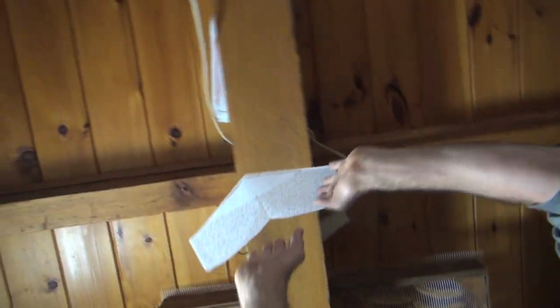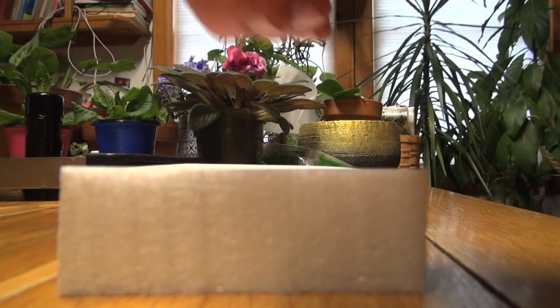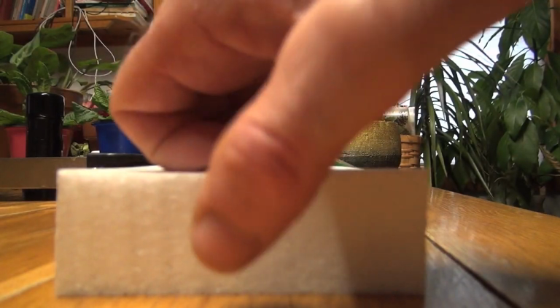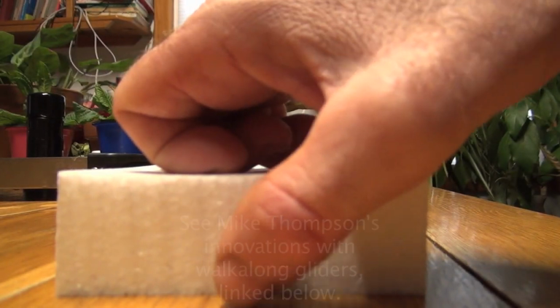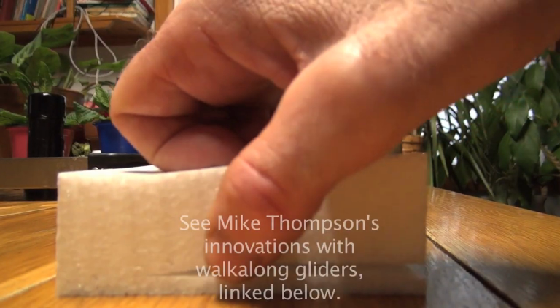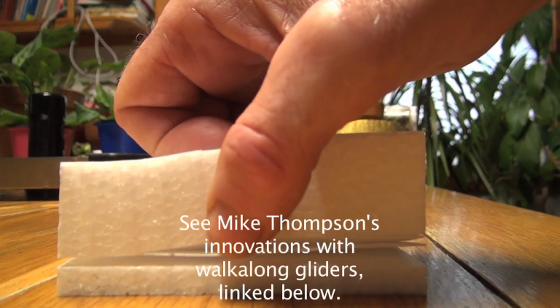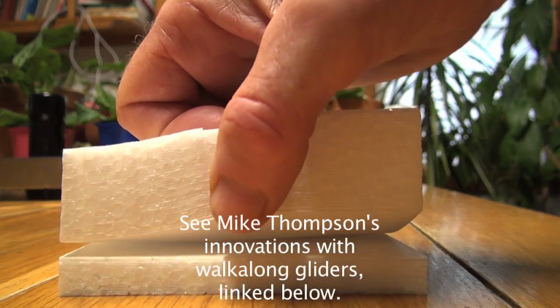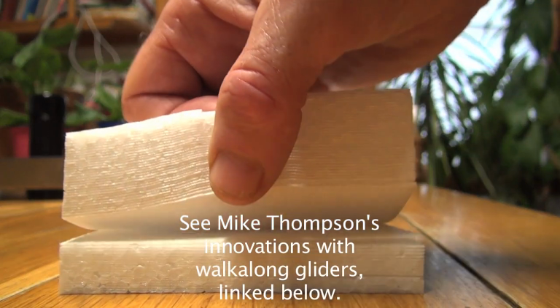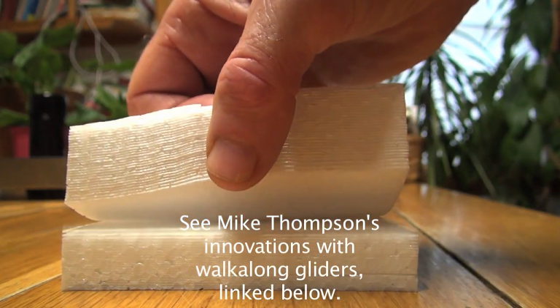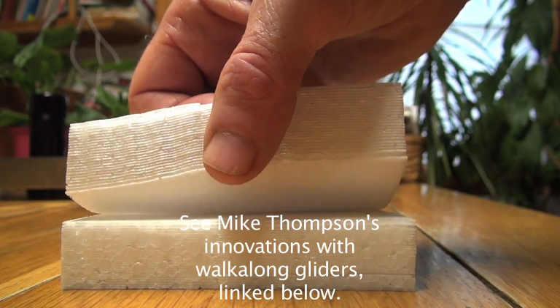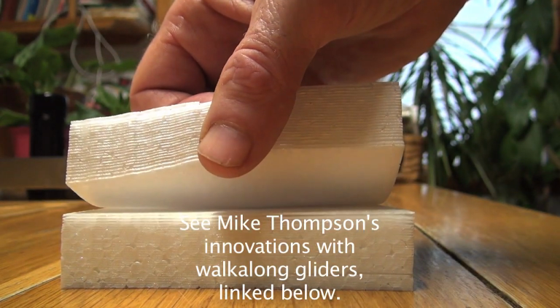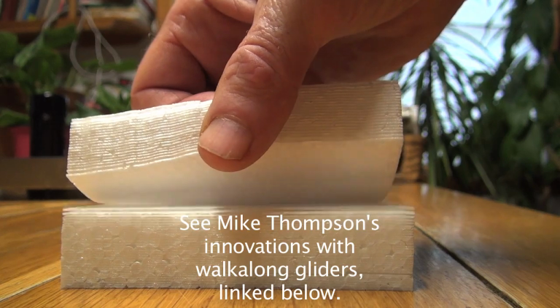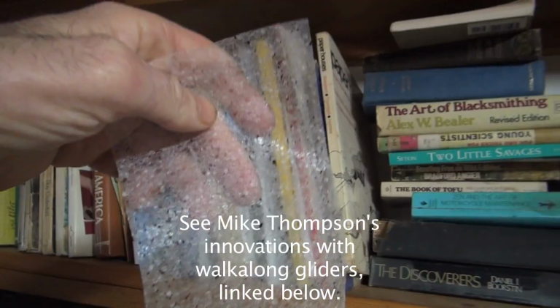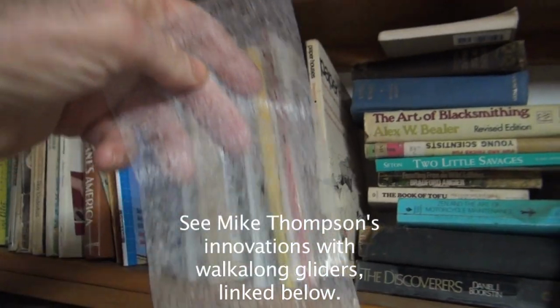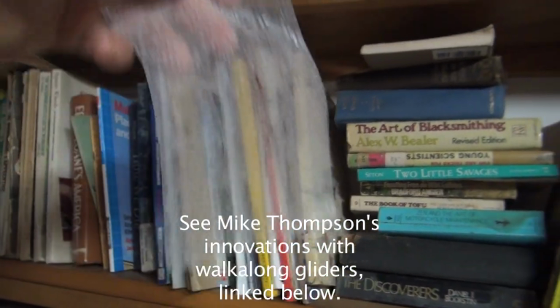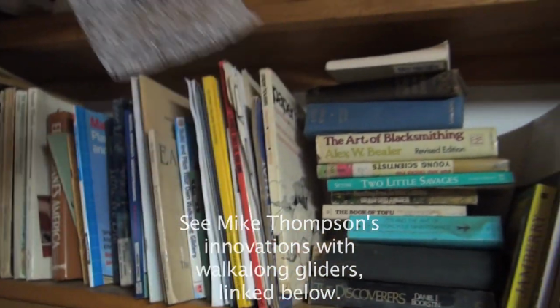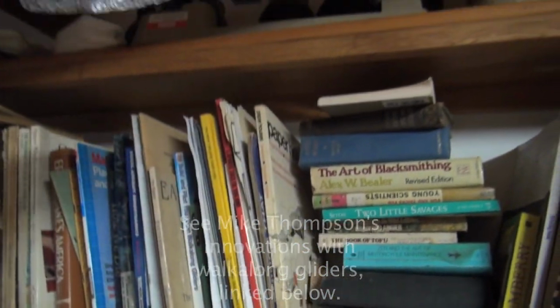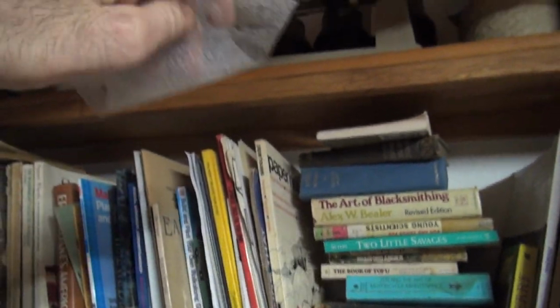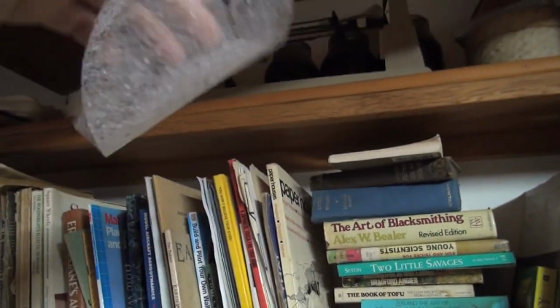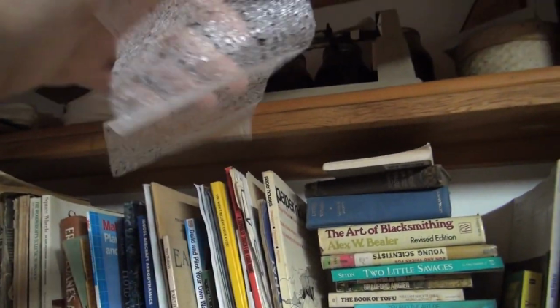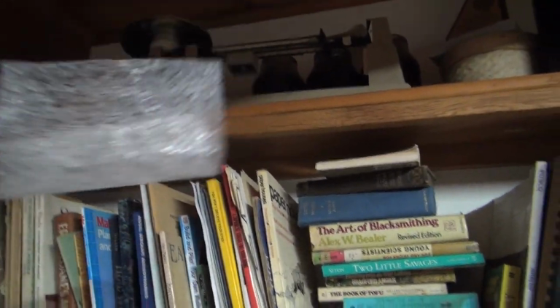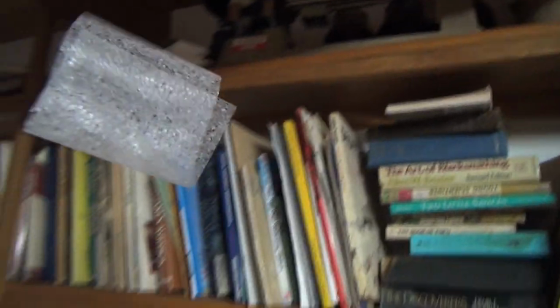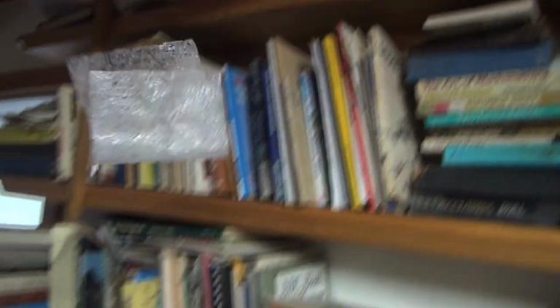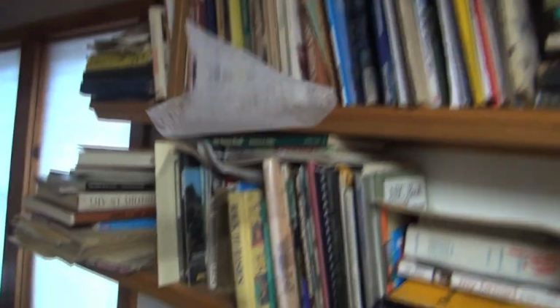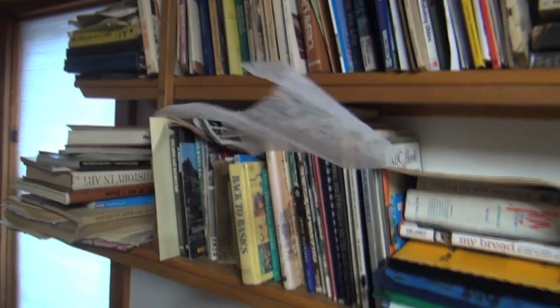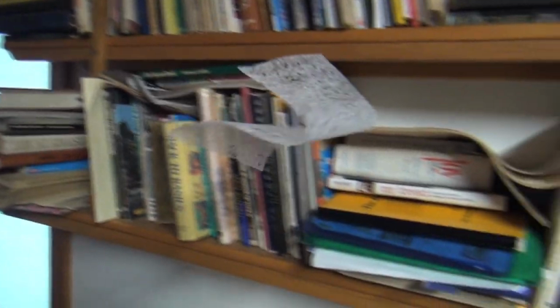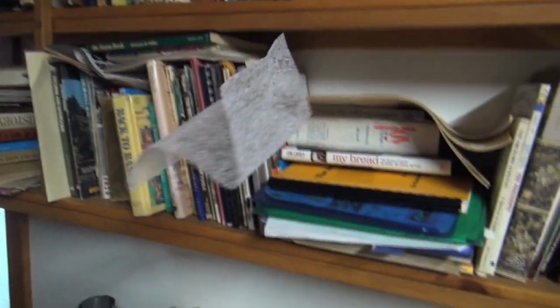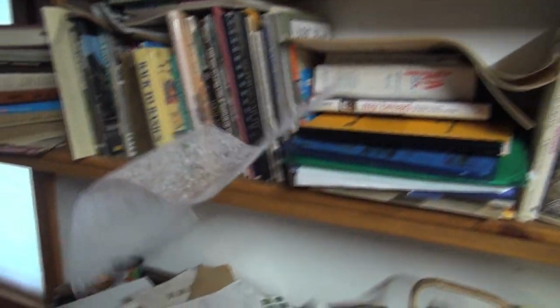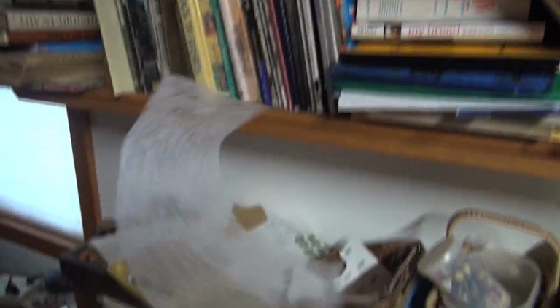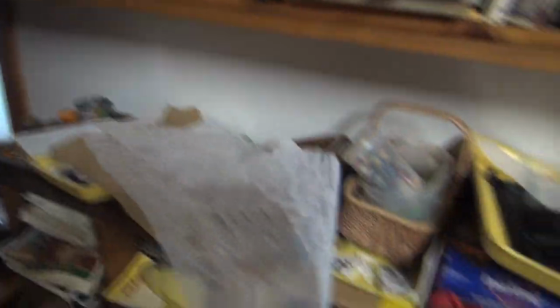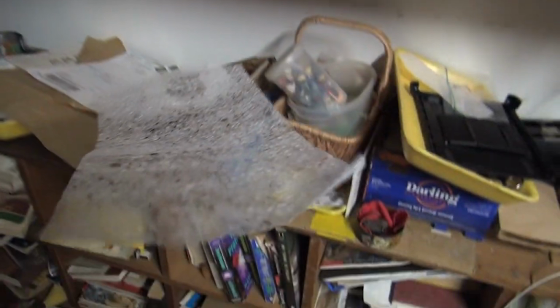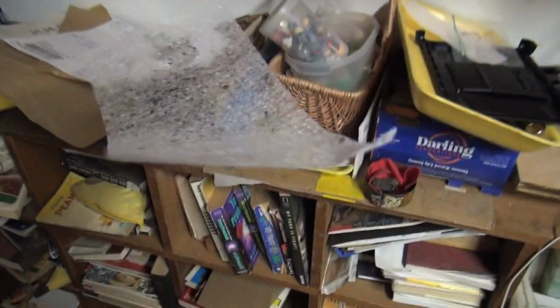Michael Thompson asked me to hot-wire cut some foam for gliders — thinner than I've ever cut them before. Yikes, Mike. How thin do you want it? At some point it becomes a shape-shifting blob.